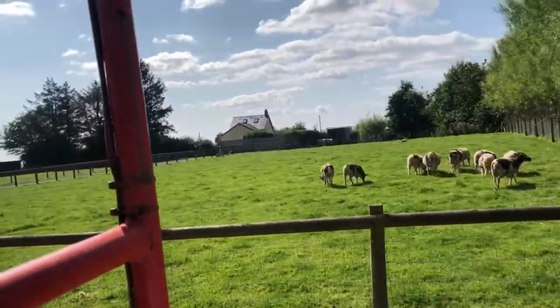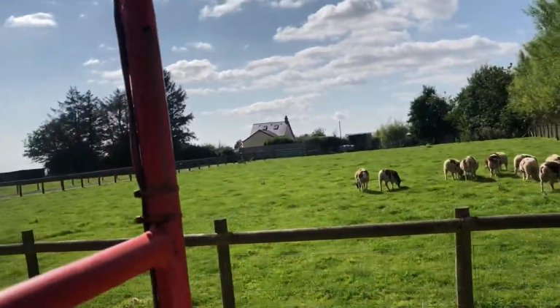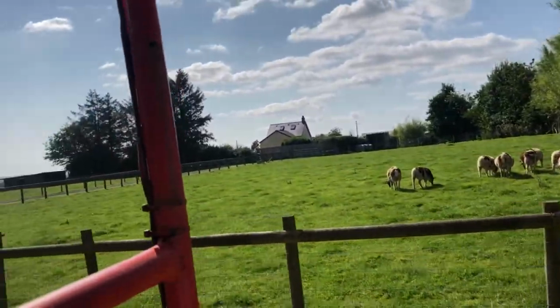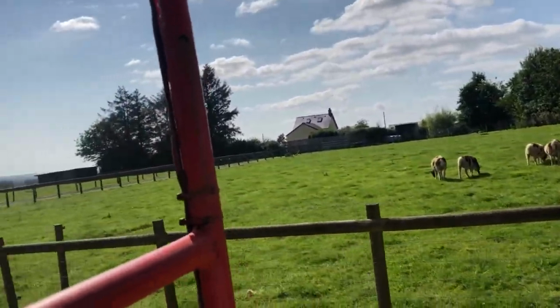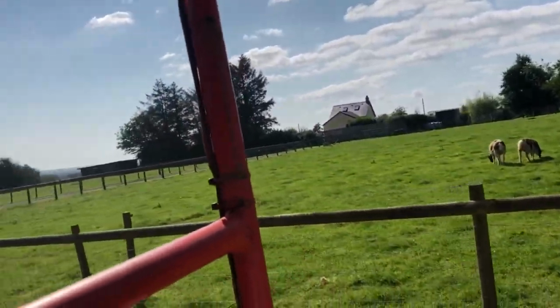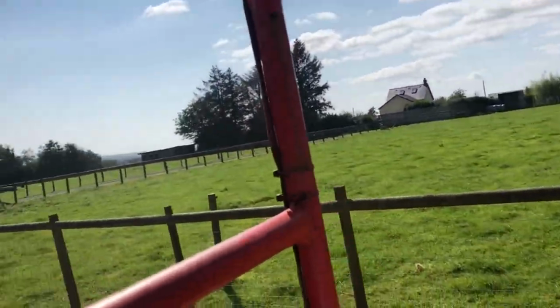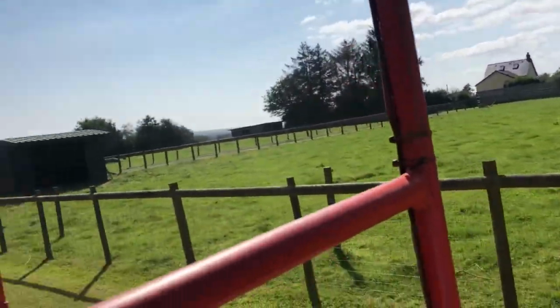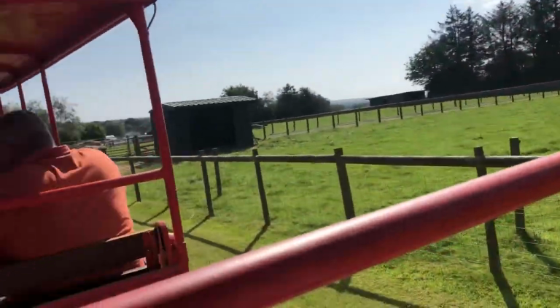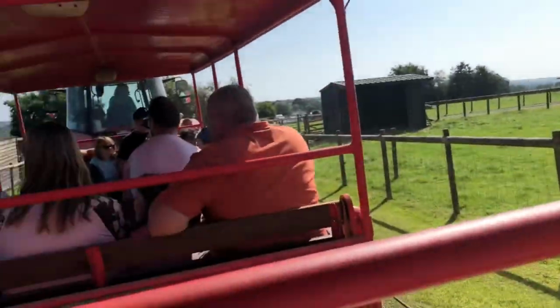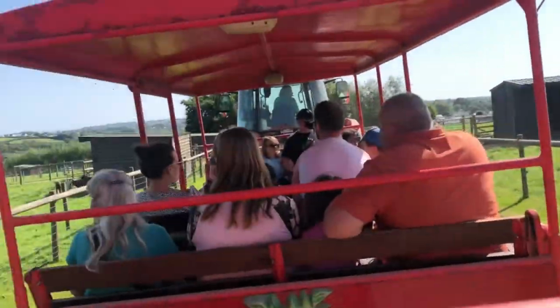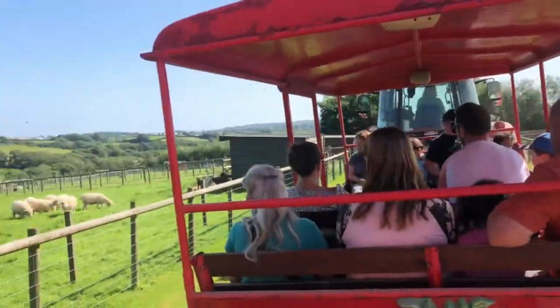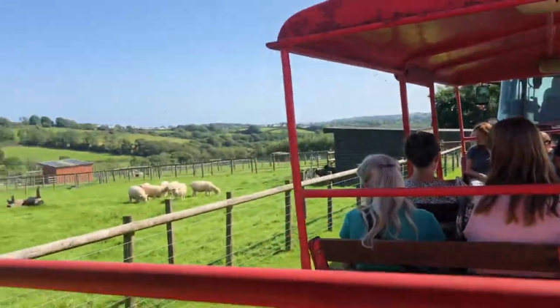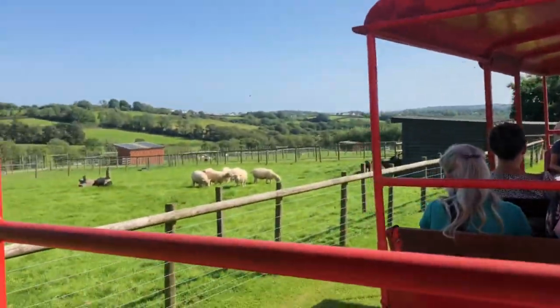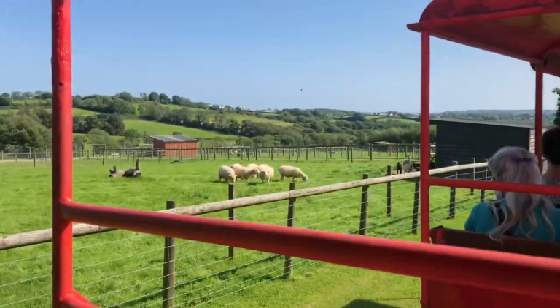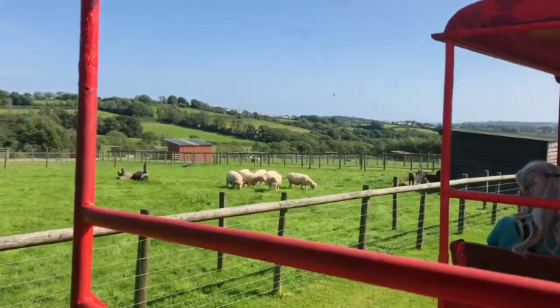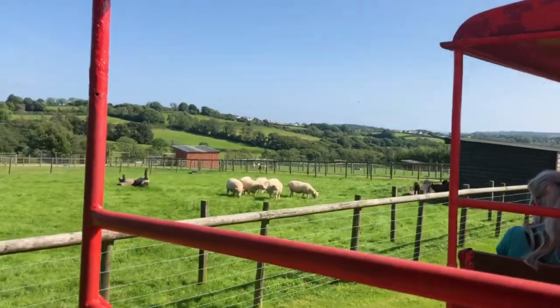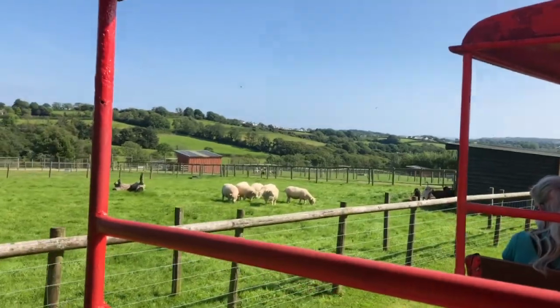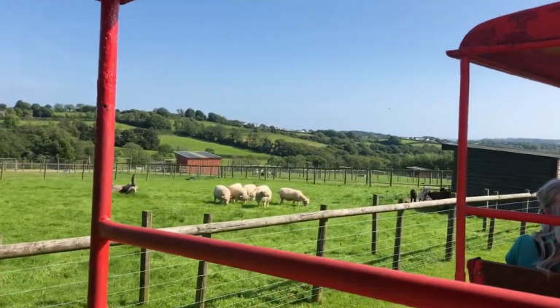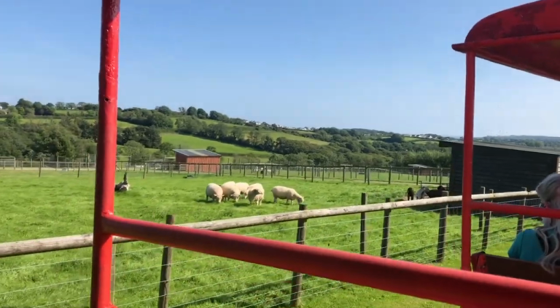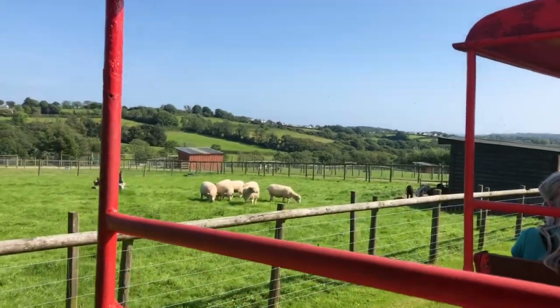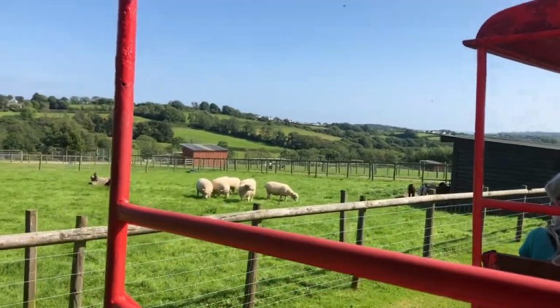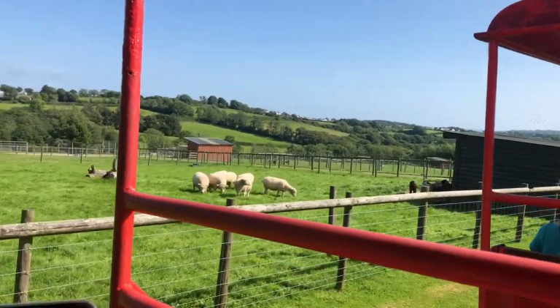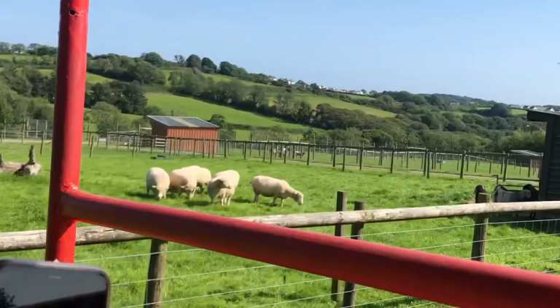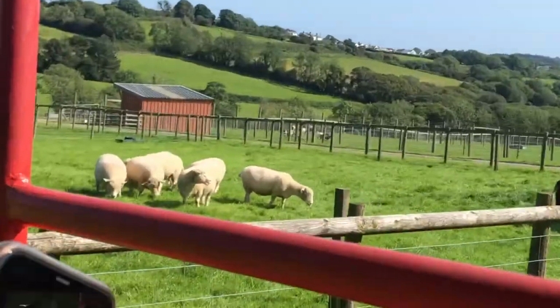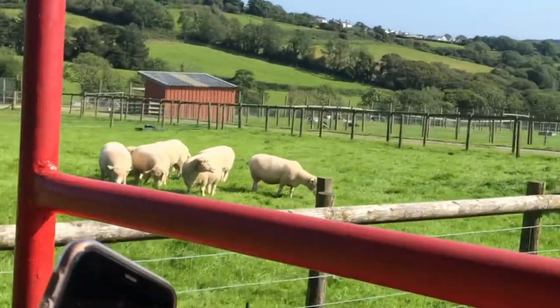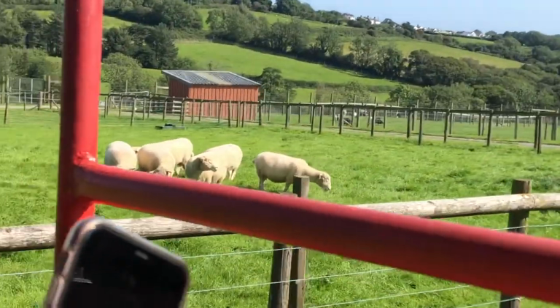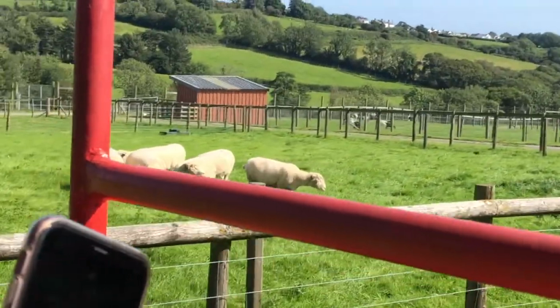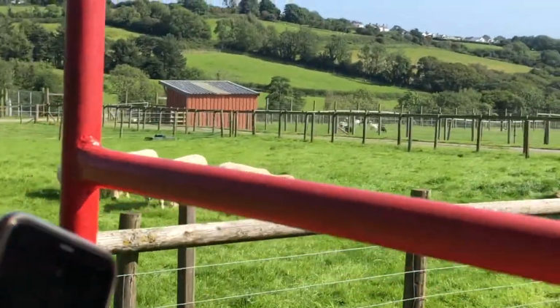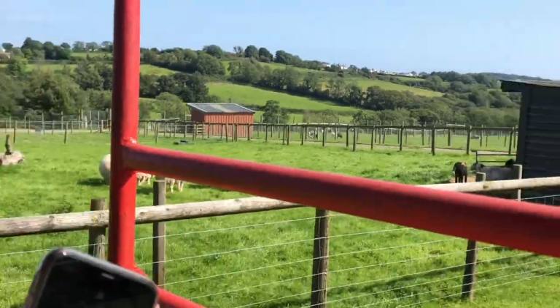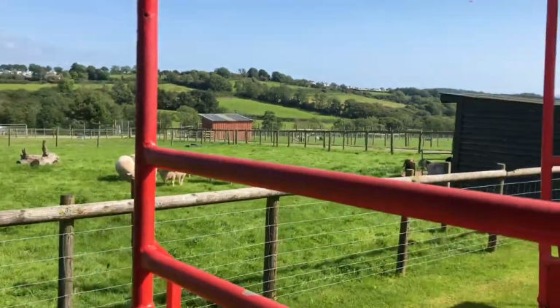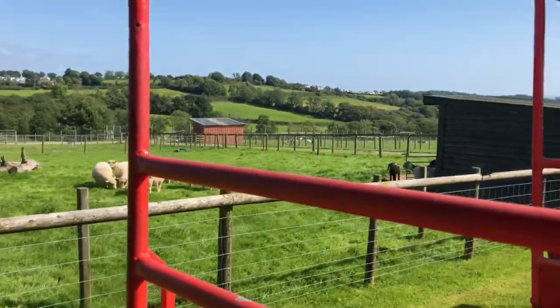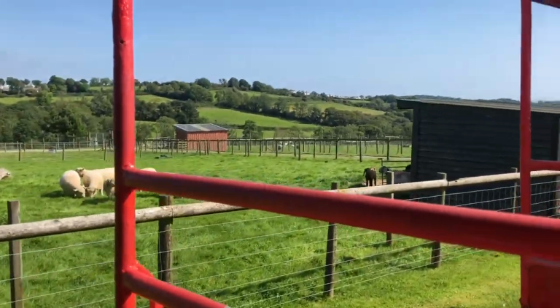We've then got some of our Jacob sheep here on my right-hand side, and on my left-hand side you'll see we've got some of our Dorset sheep.